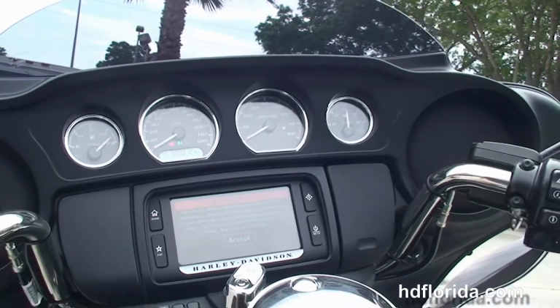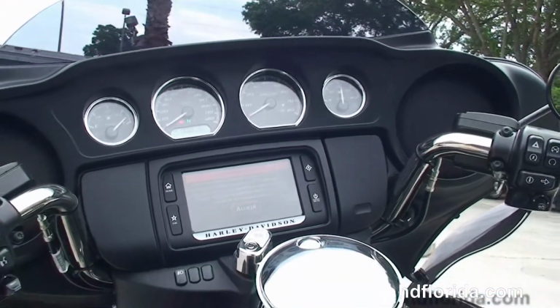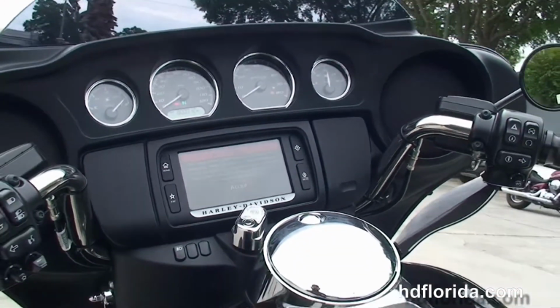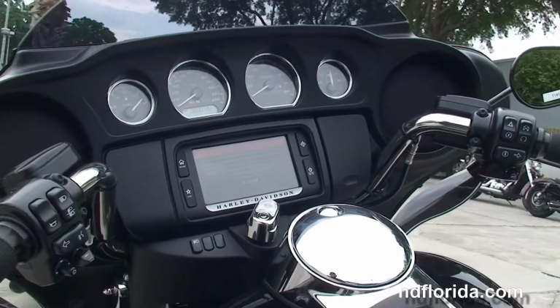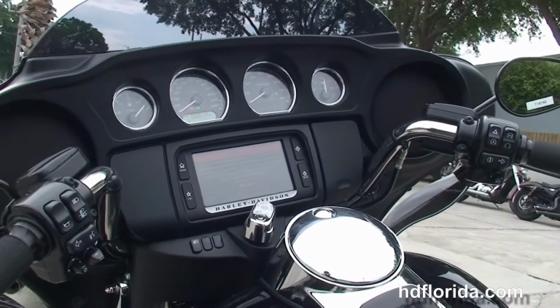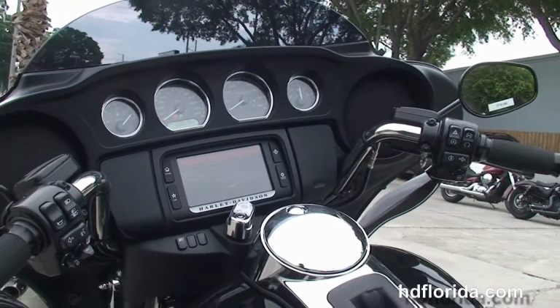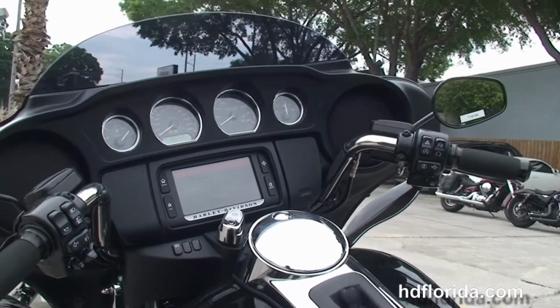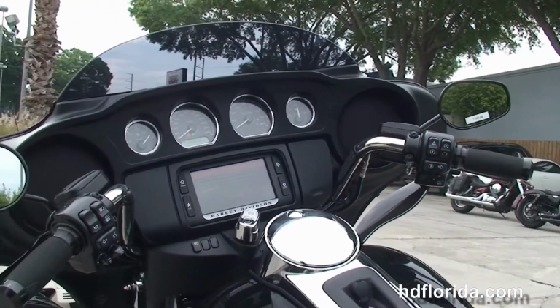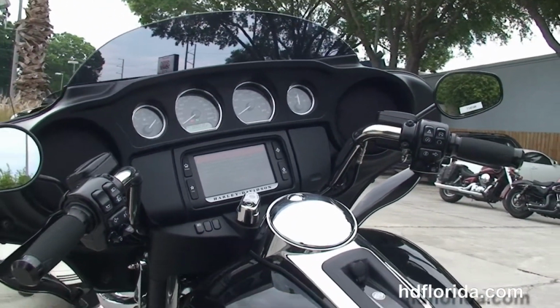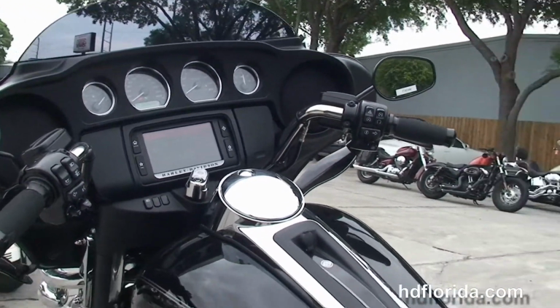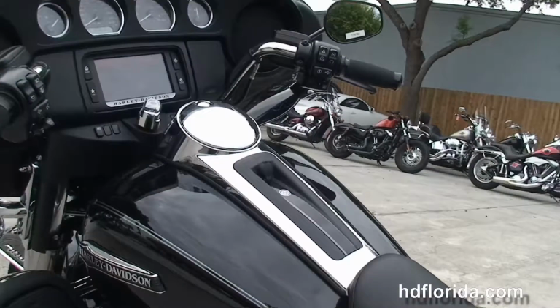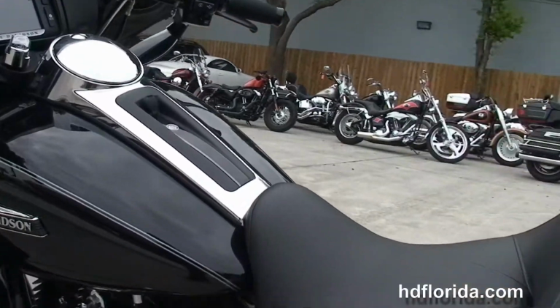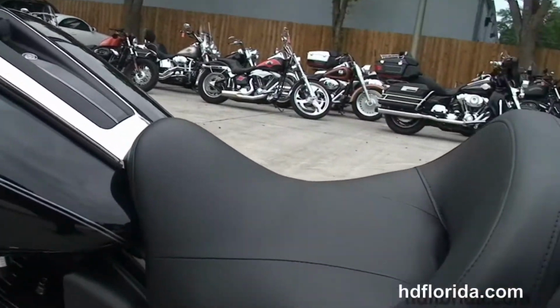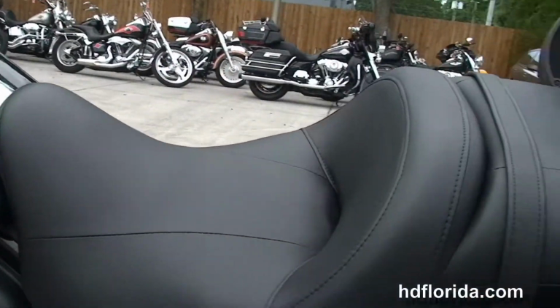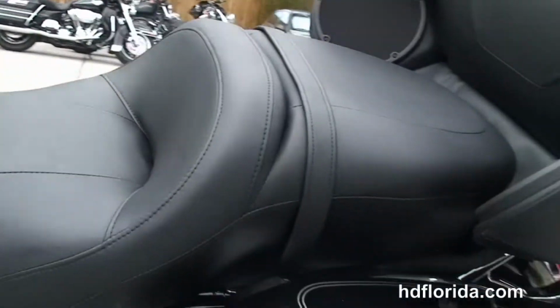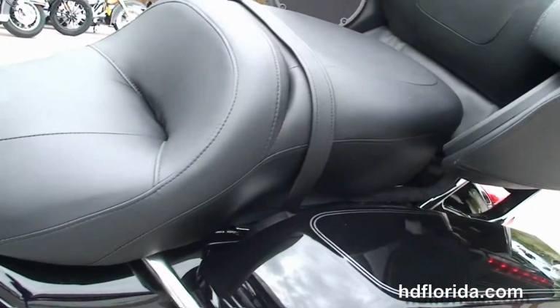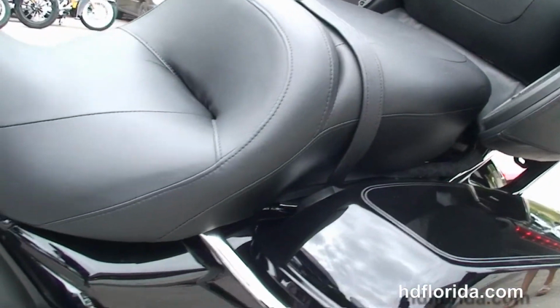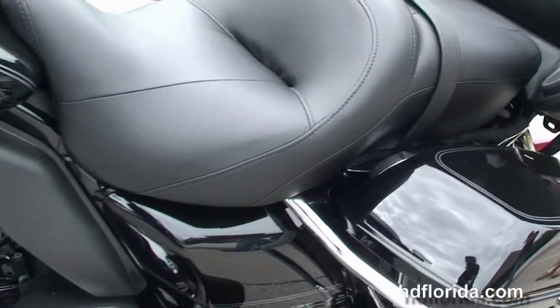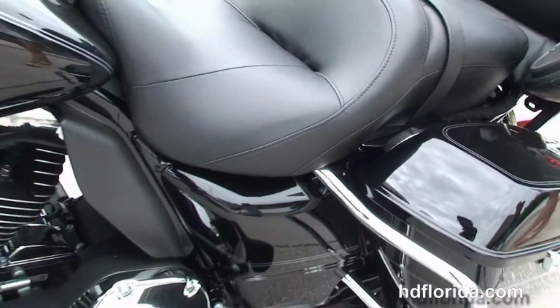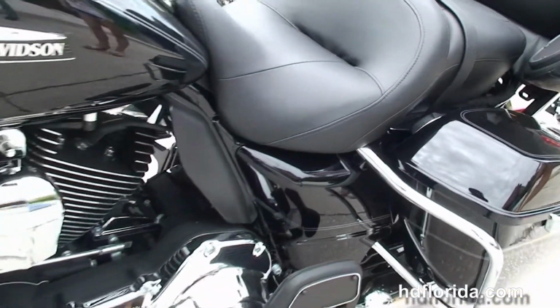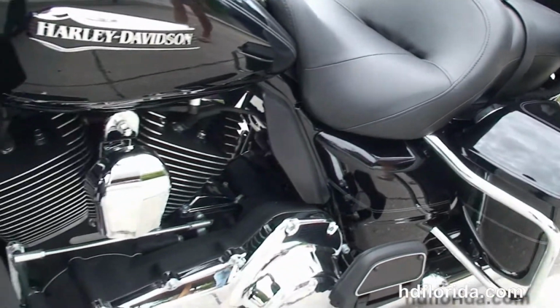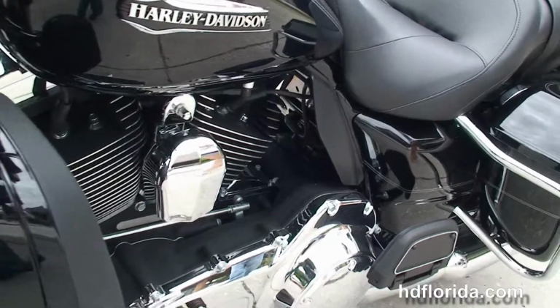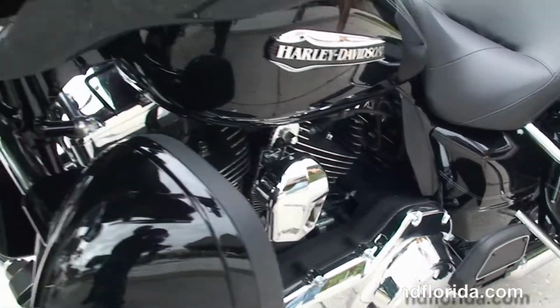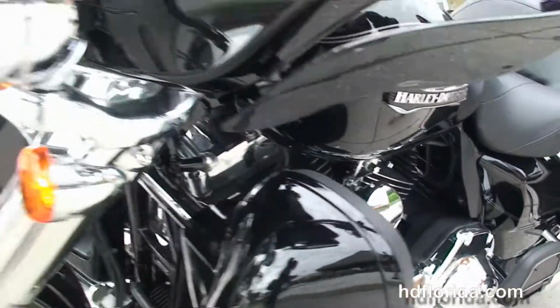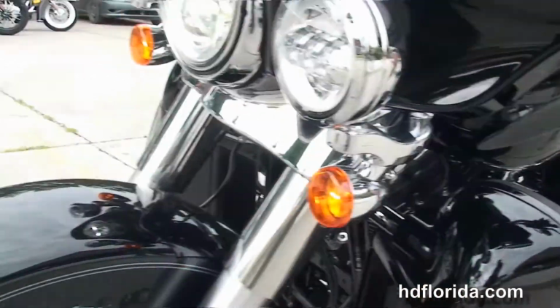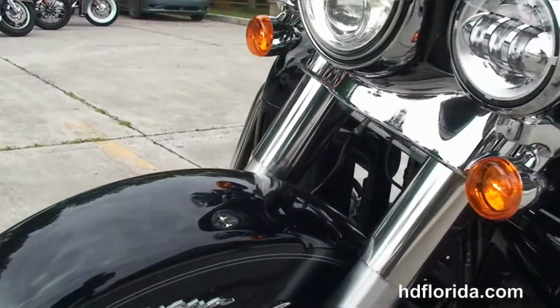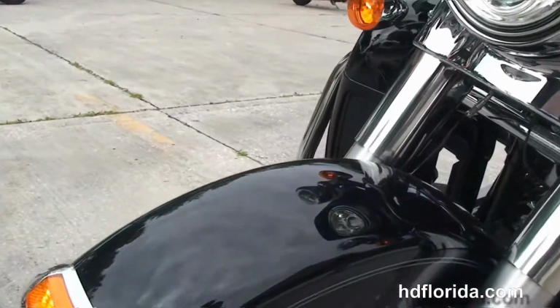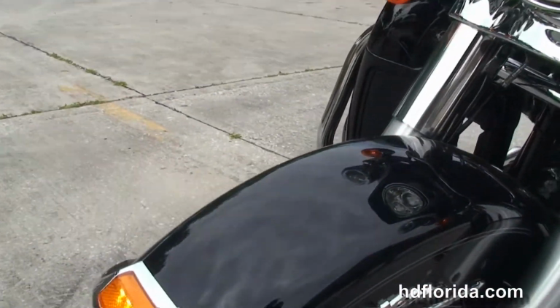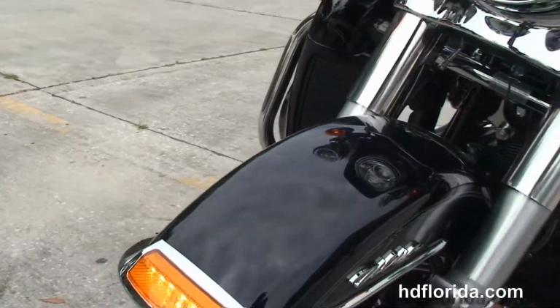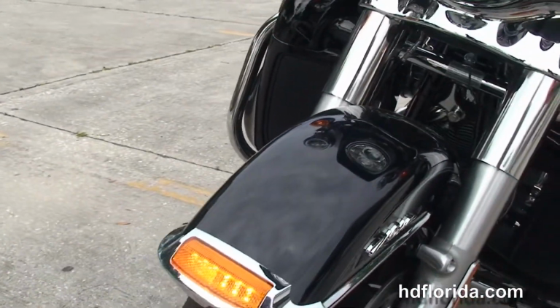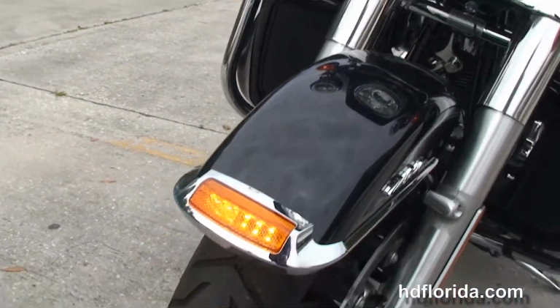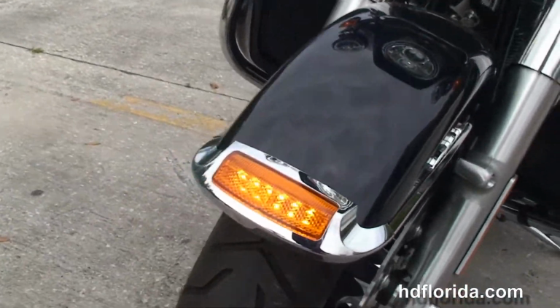6-gallon fuel tank, and out front we've got the new Slipstream Batwing fairing. It's got the factory upgraded Boom Audio 6.5 GT infotainment center with a USB connector, upgraded grips, levers and black mirrors, and comes standard with hydraulic clutch.